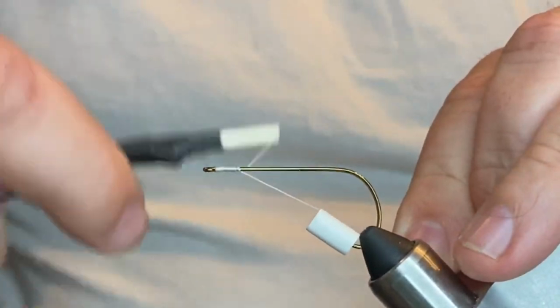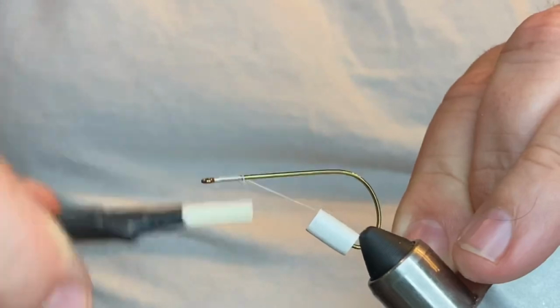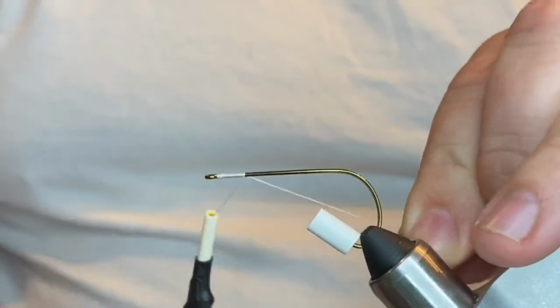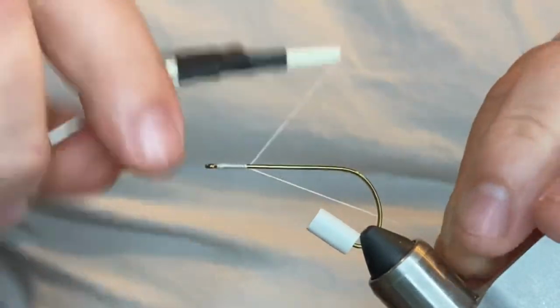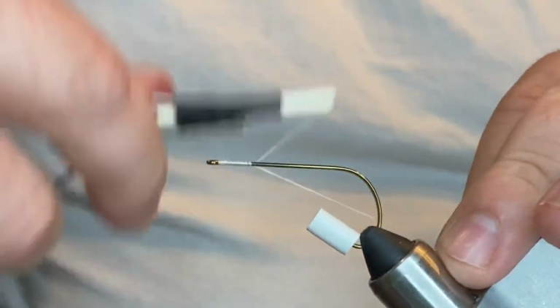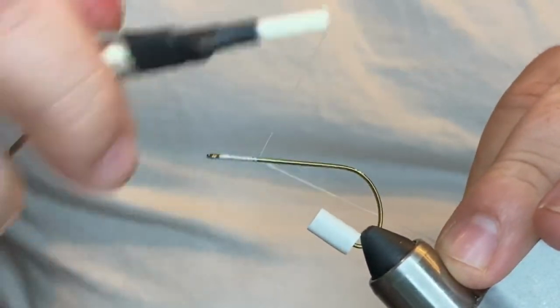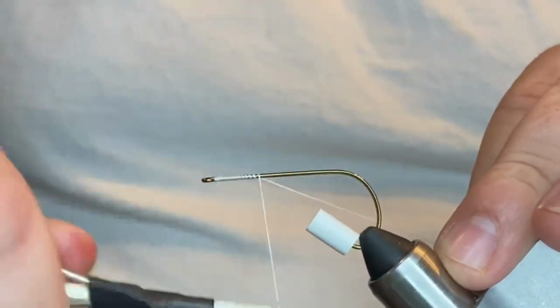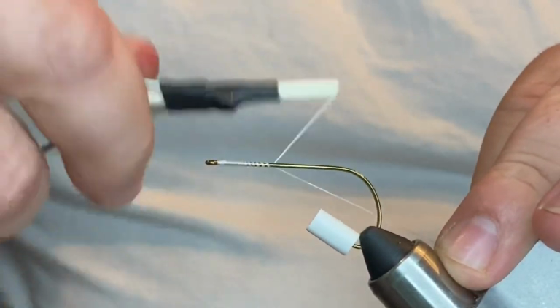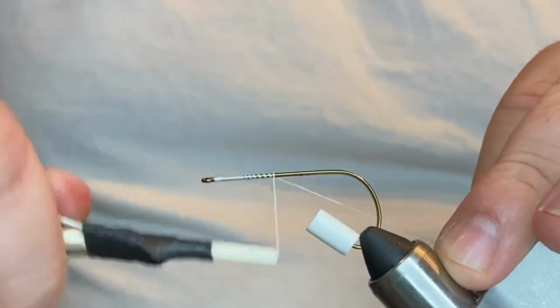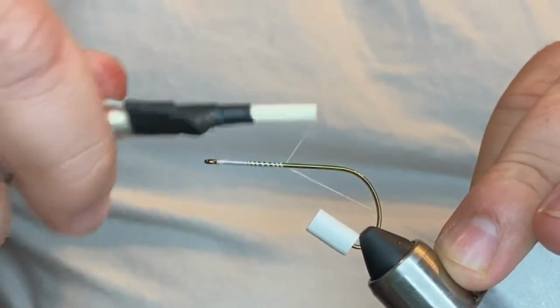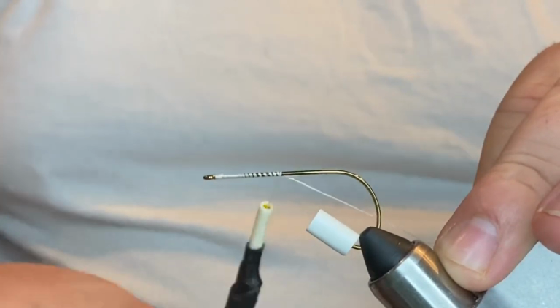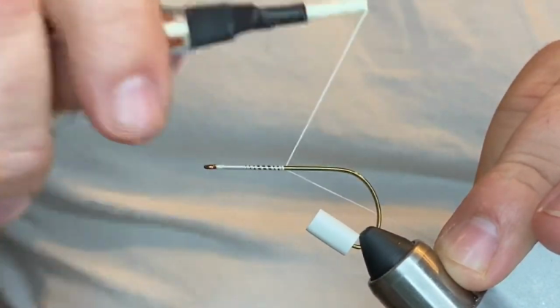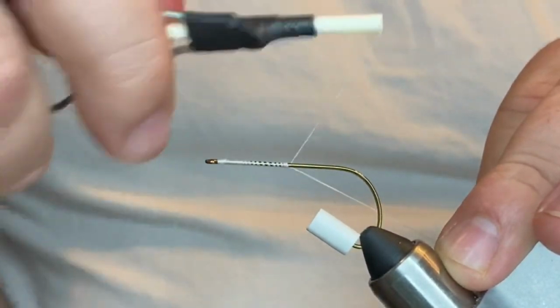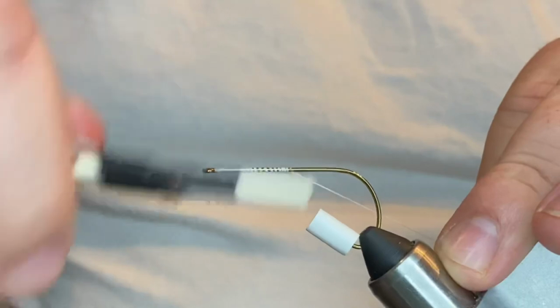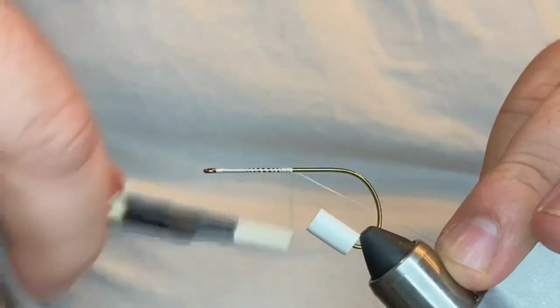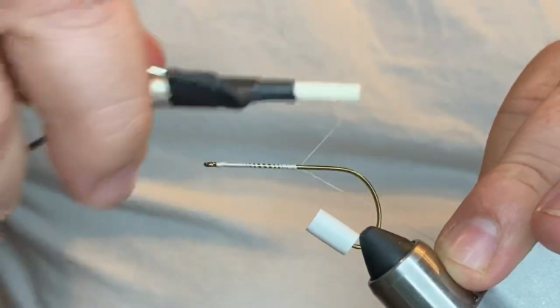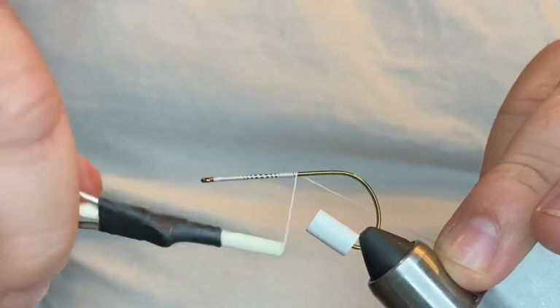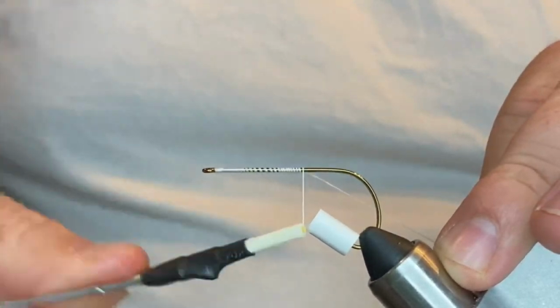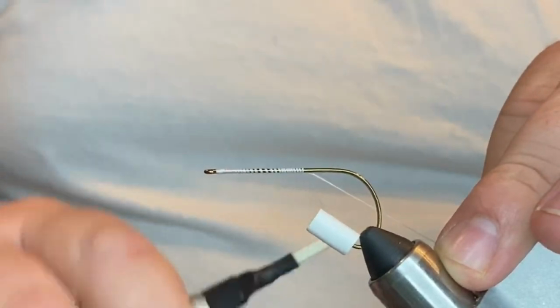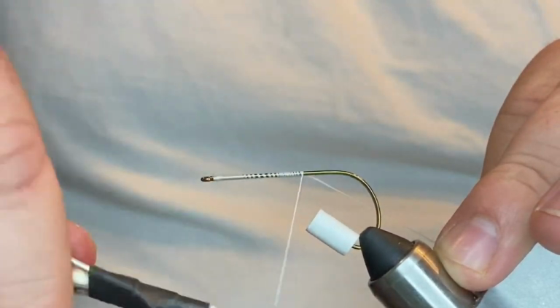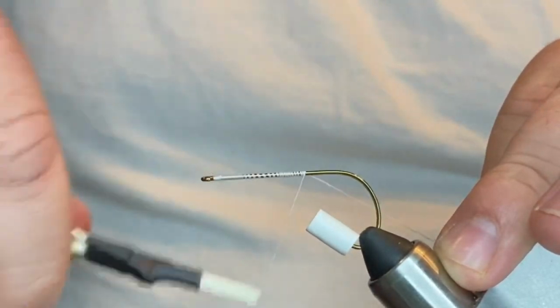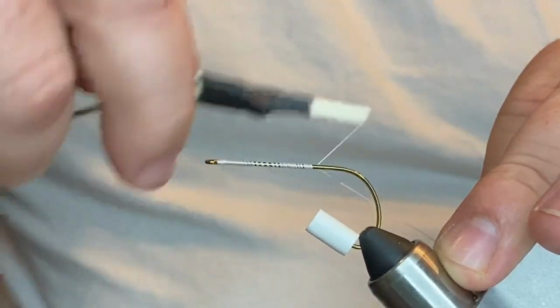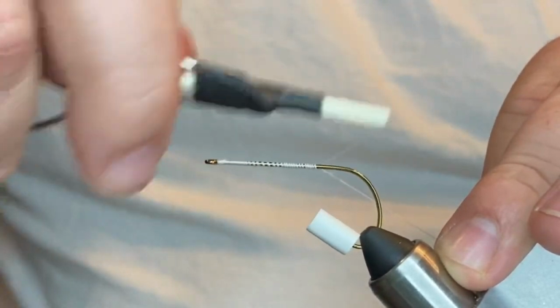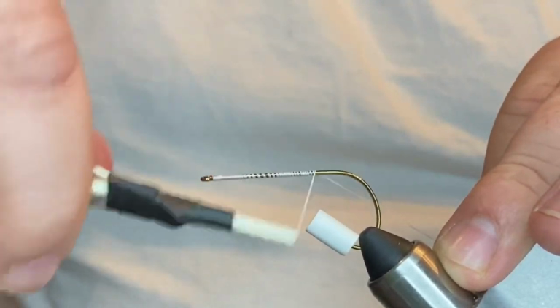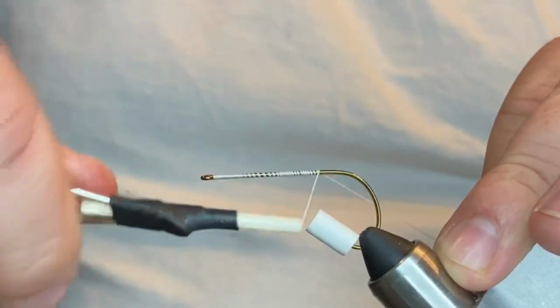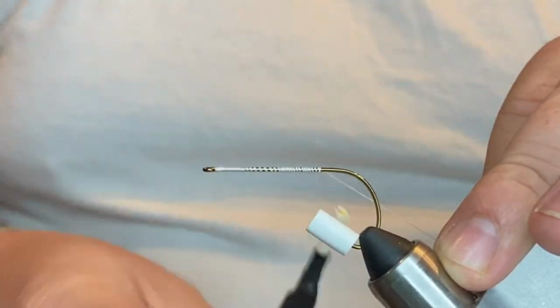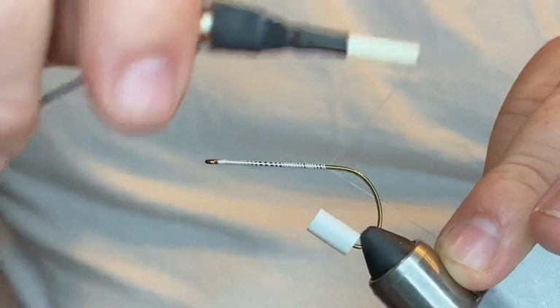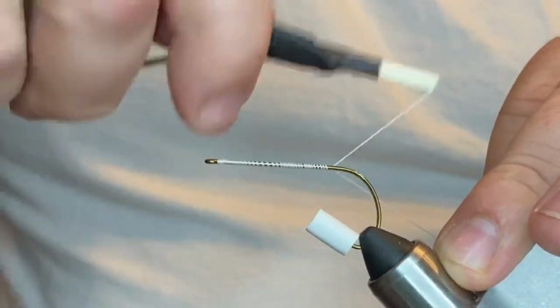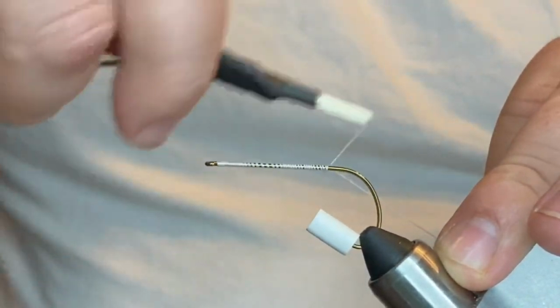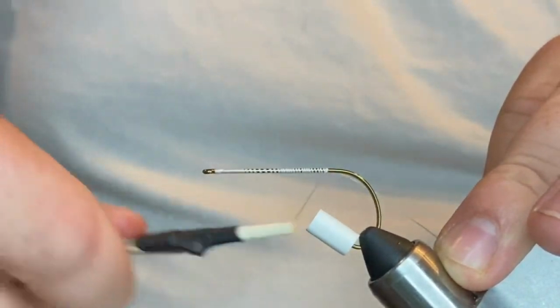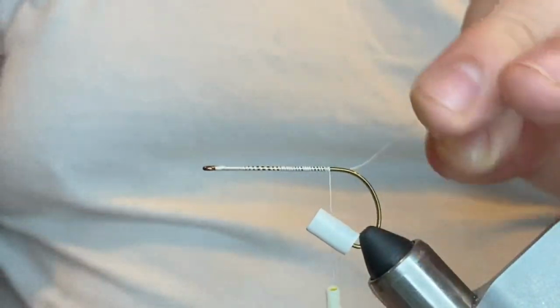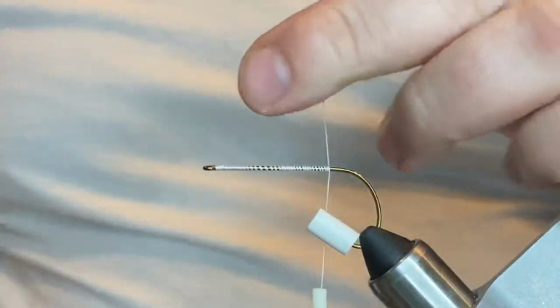We're going to start in the front. We're going to start building a good base of thread. It's going to give our 2mm foam something to dig into, which you're going to want. We're going to work our way to the back.